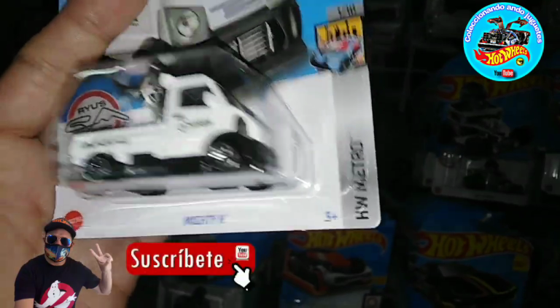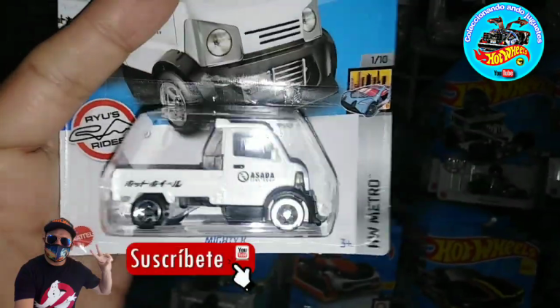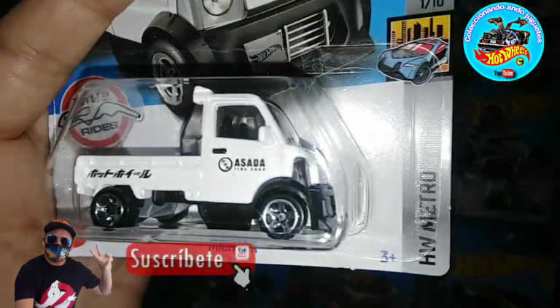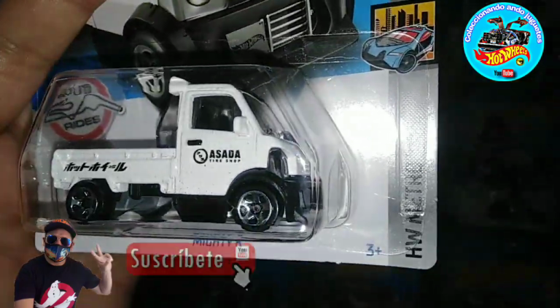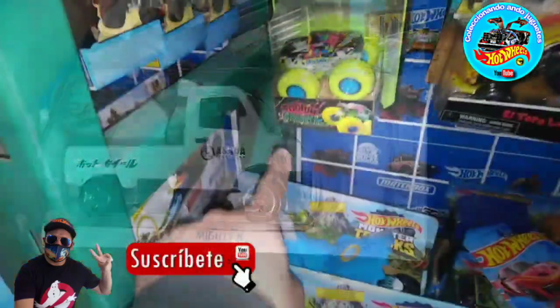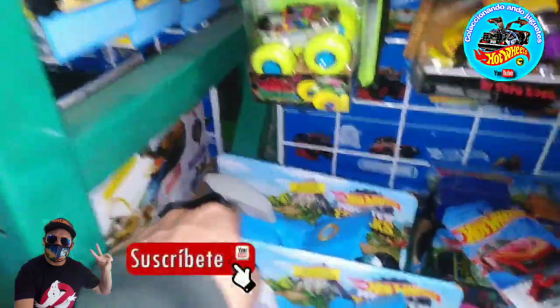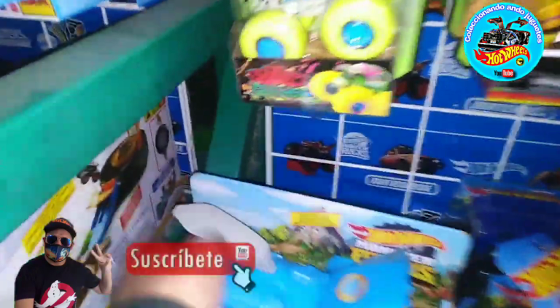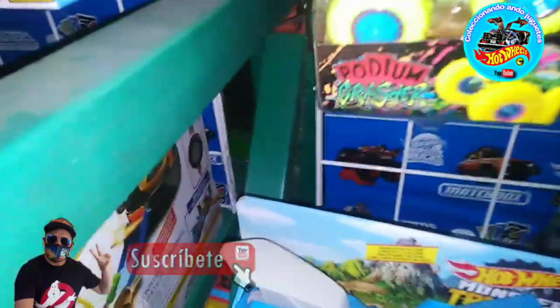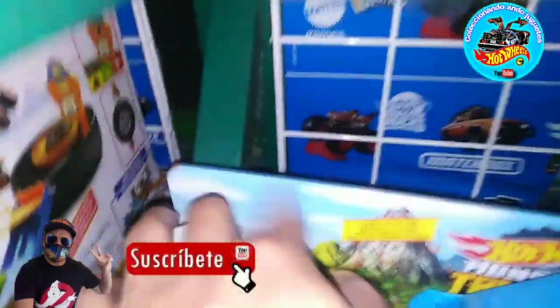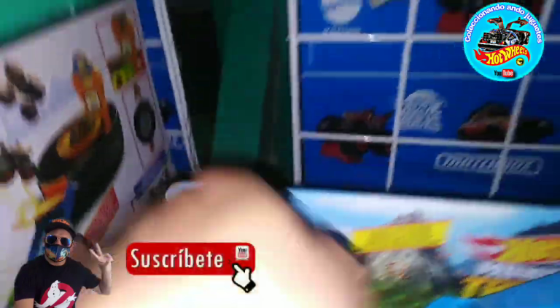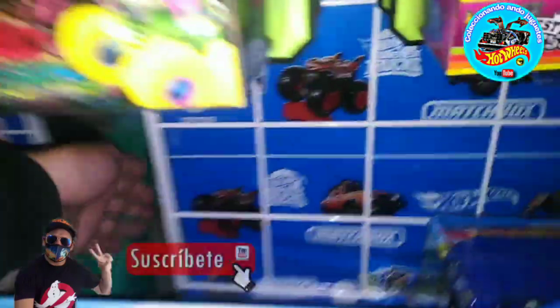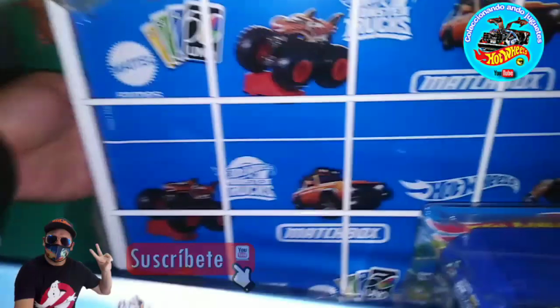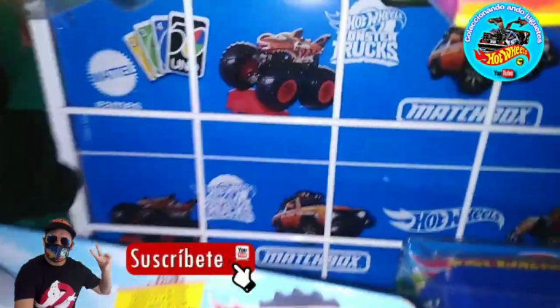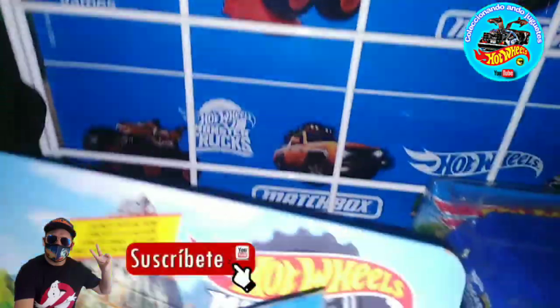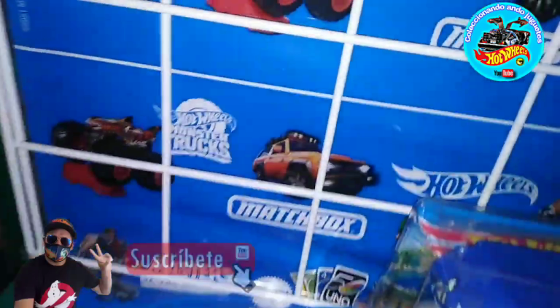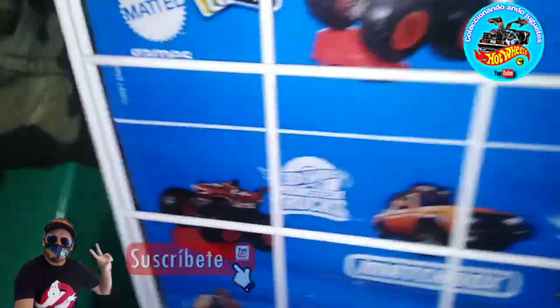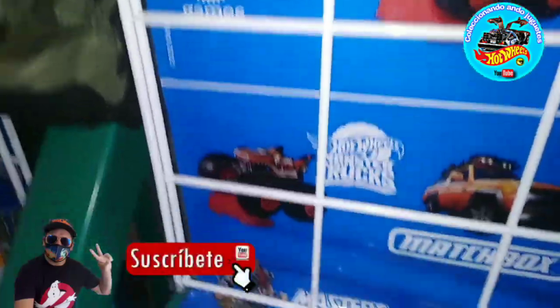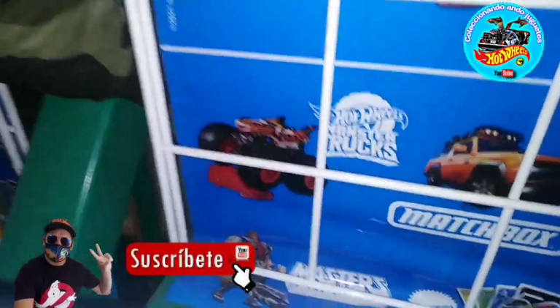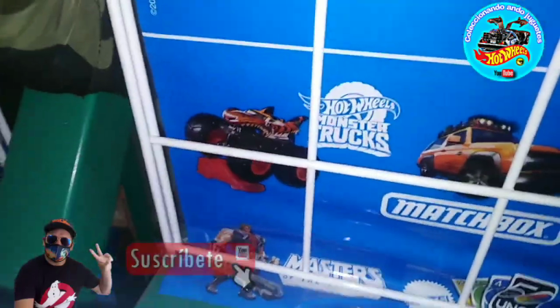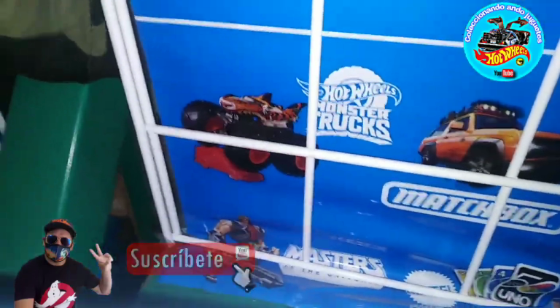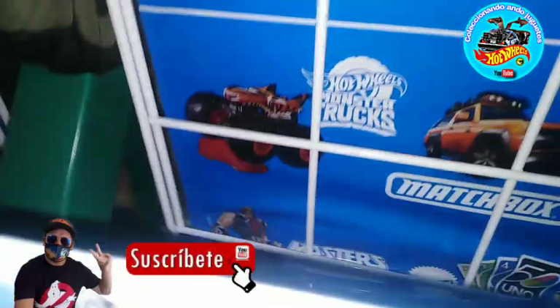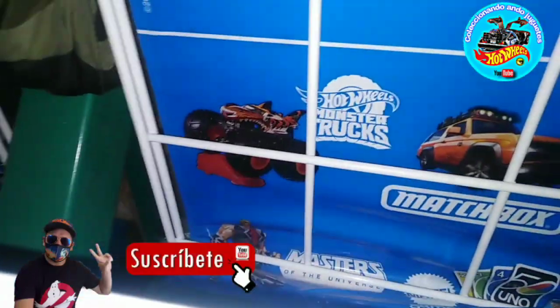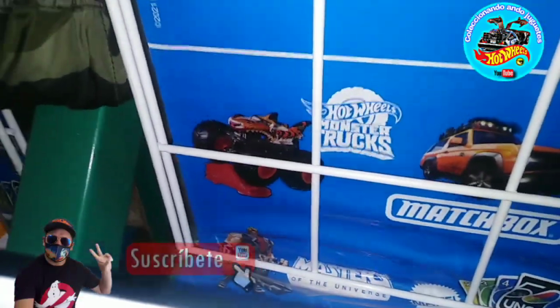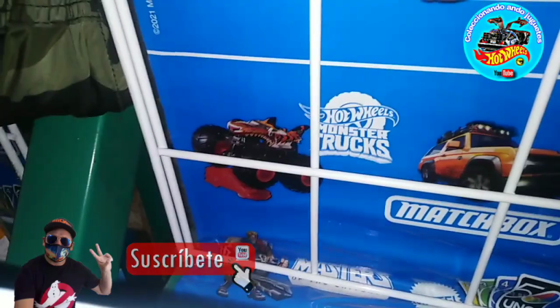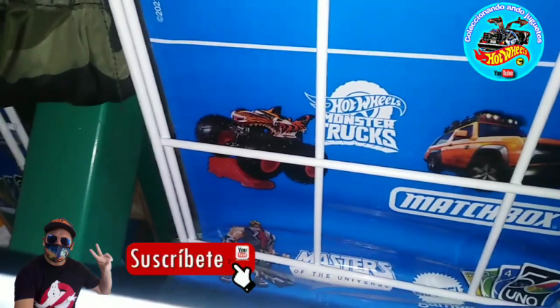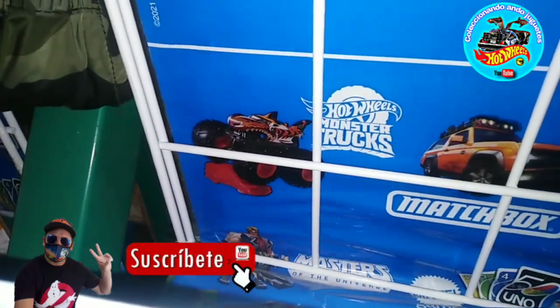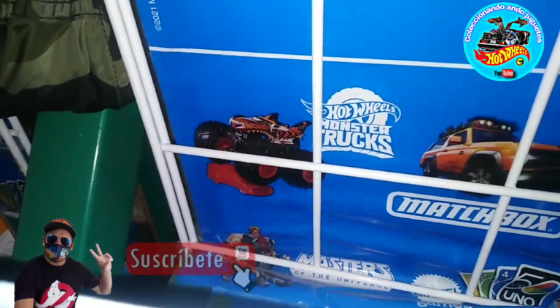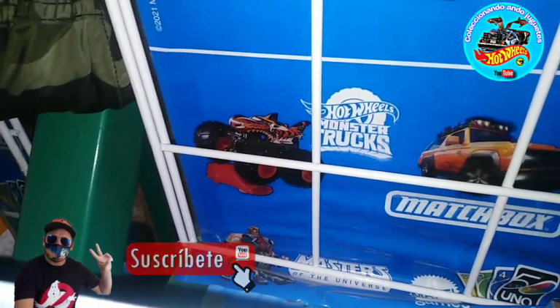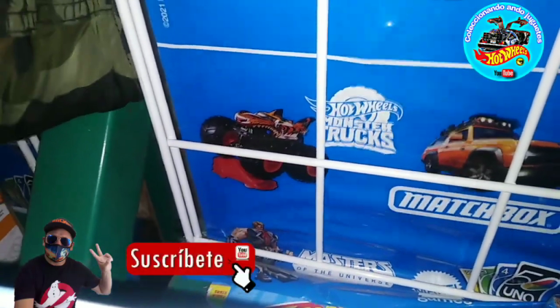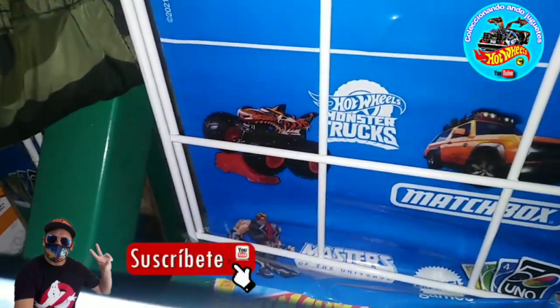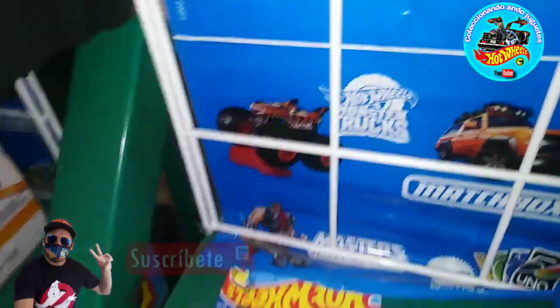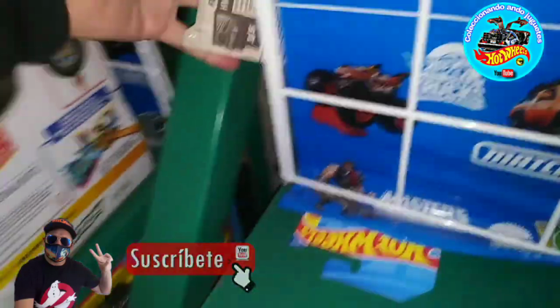Ya estamos encontrando aquí buenas piecitas, llegando y encontrando buenas piezas. Ahí alcancé a ver una aquí atrás. Acabamos de meter la cámara y vemos que apartan piezas — la verdad no sé quién aparta piezas de este lado, pero vamos a ver qué sale.